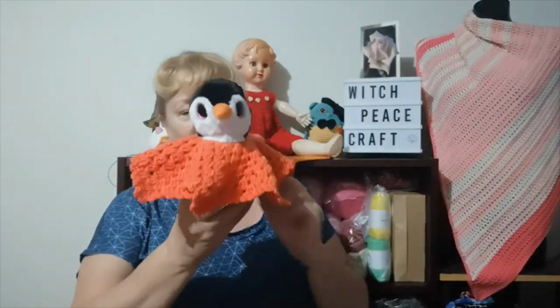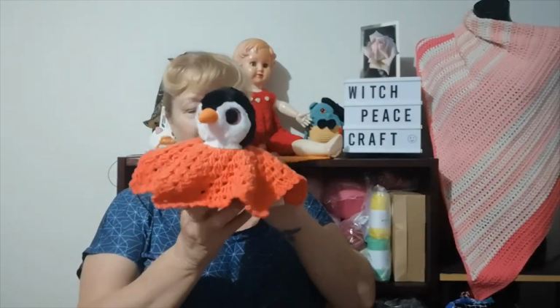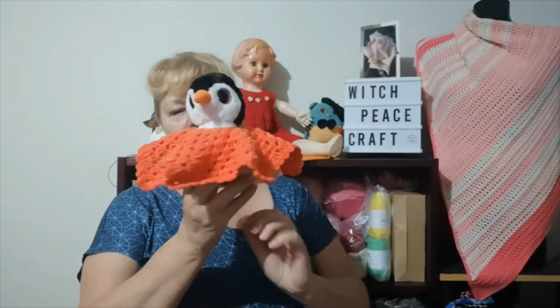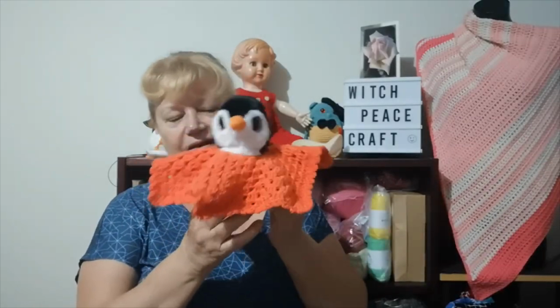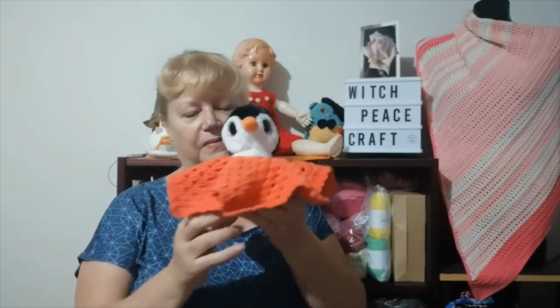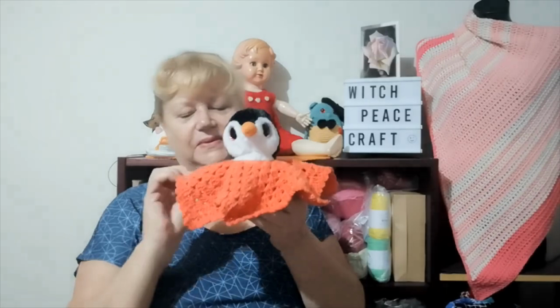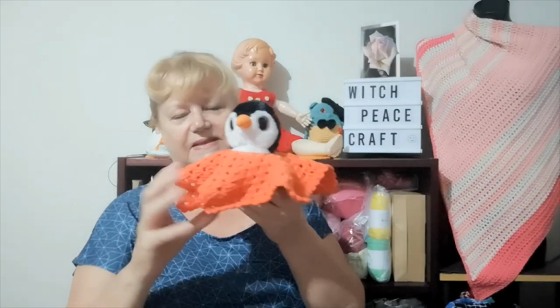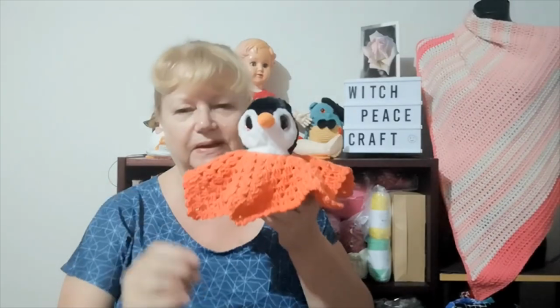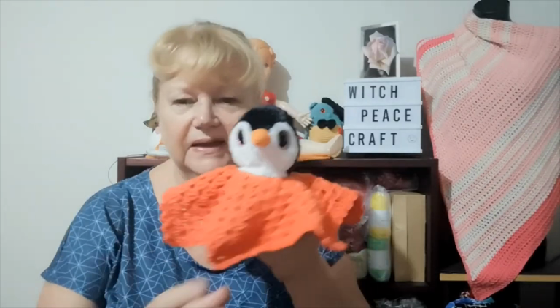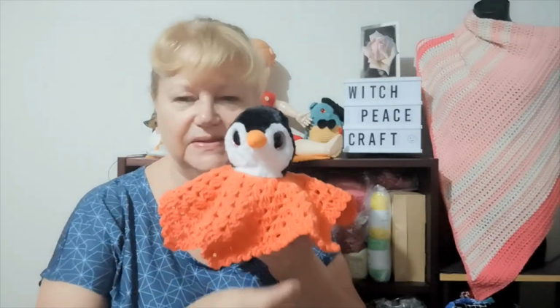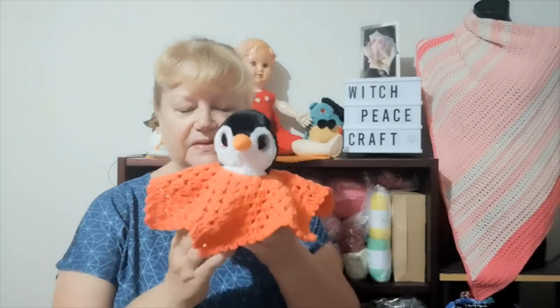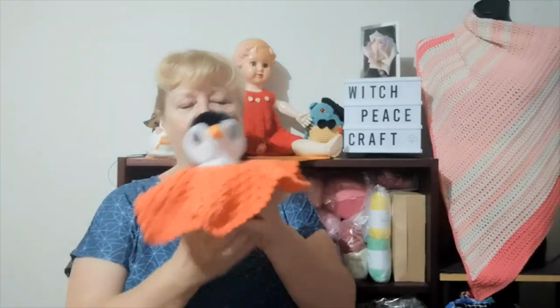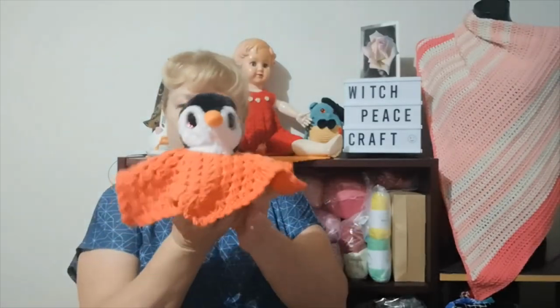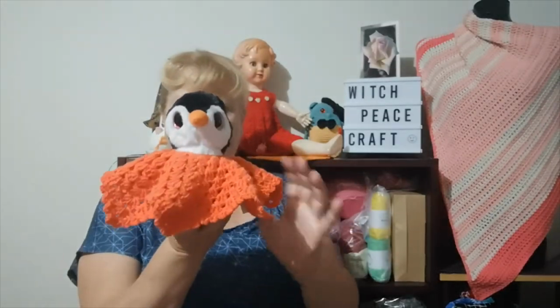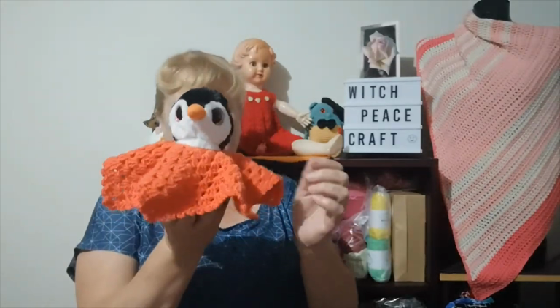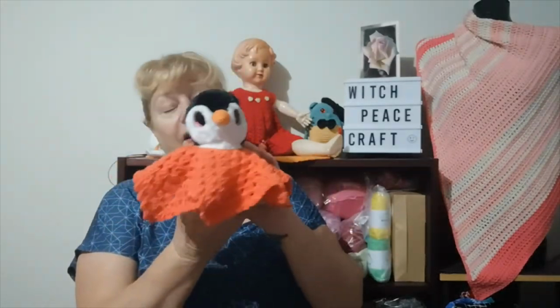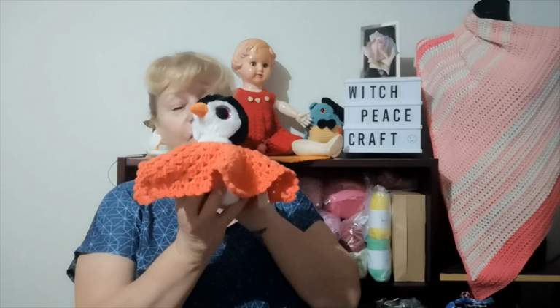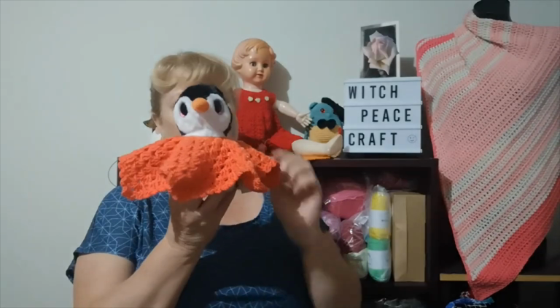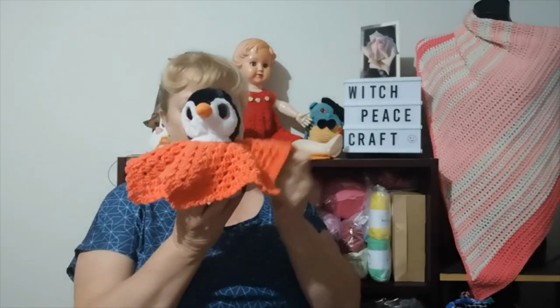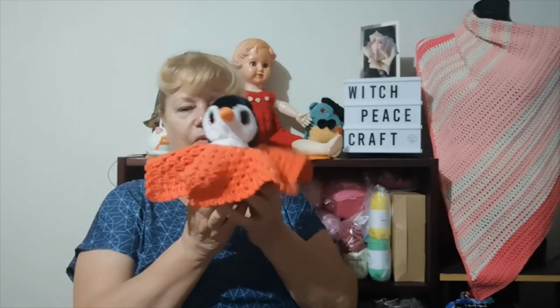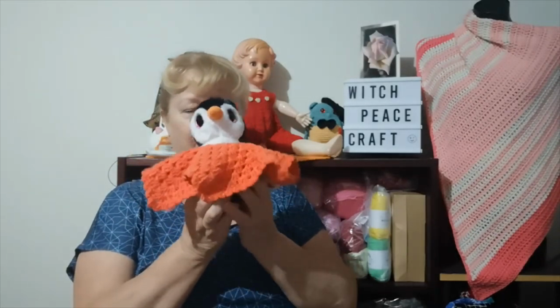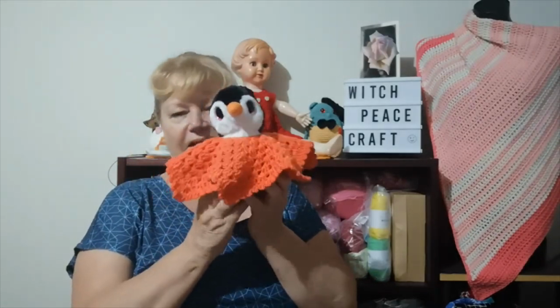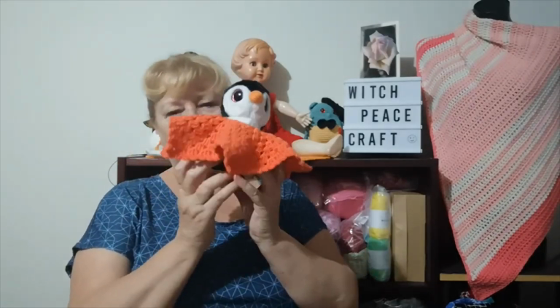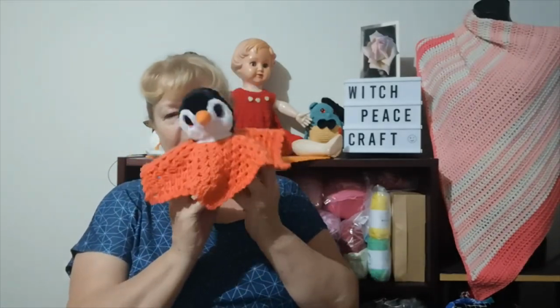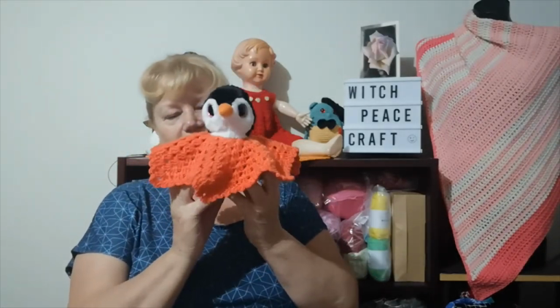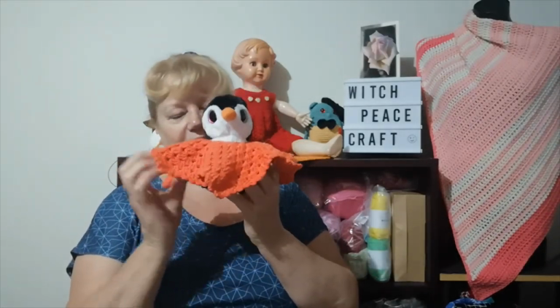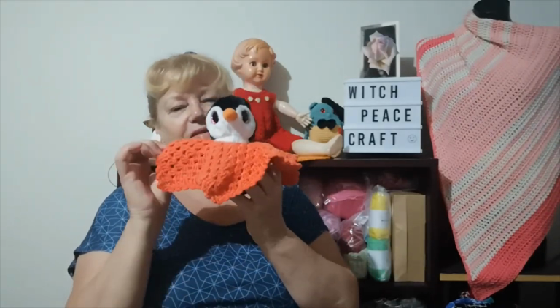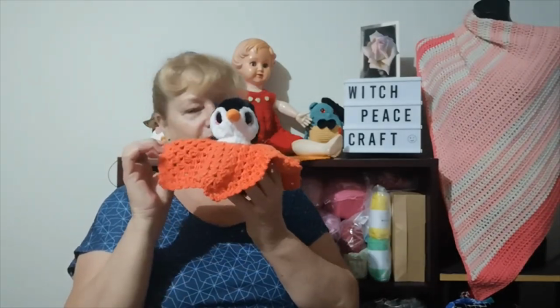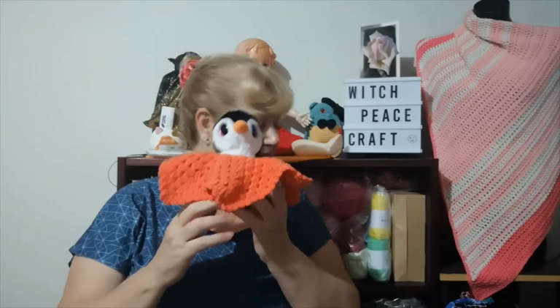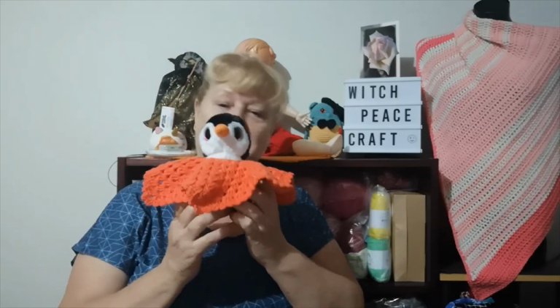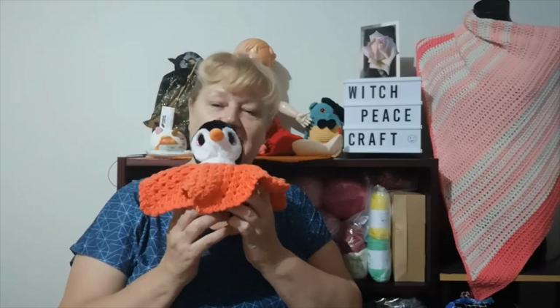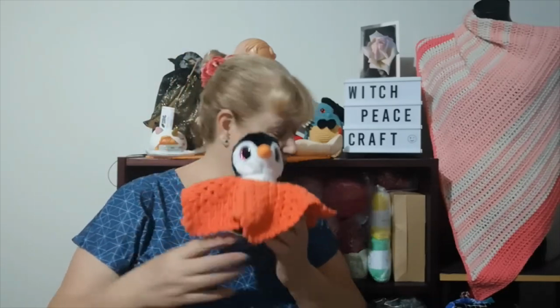My little penguin — I finally made him an orange lovey. I made this one six-point, because he's quite small. I got asked for small loveys for smaller toys, and little penguin now has a nice orange lovey — my favorite color.